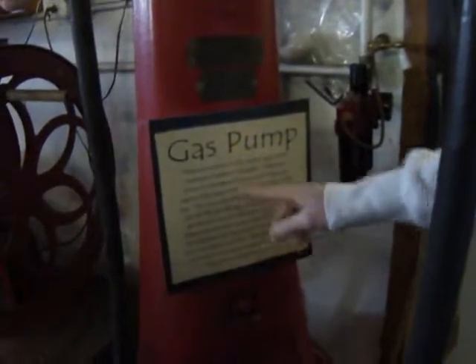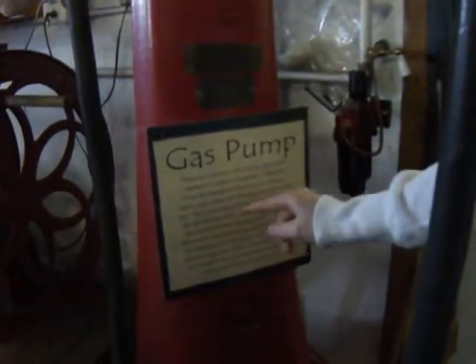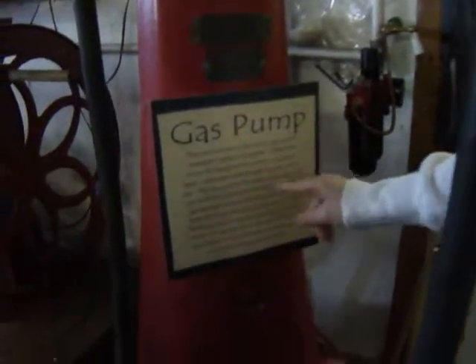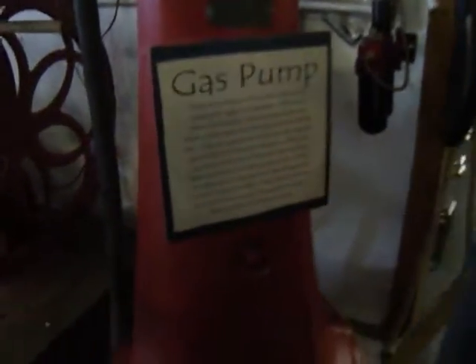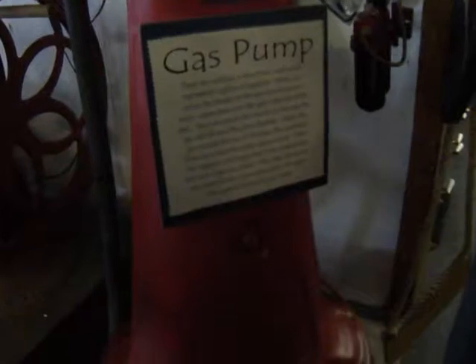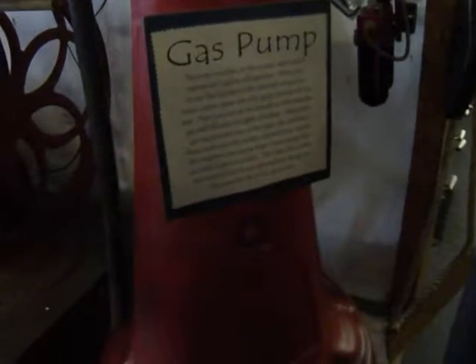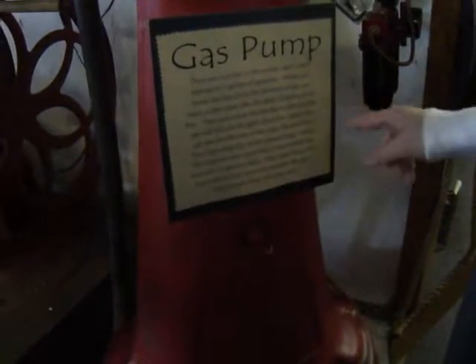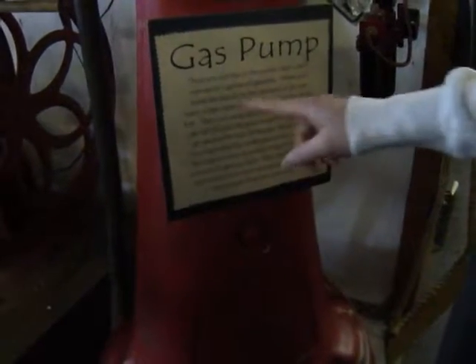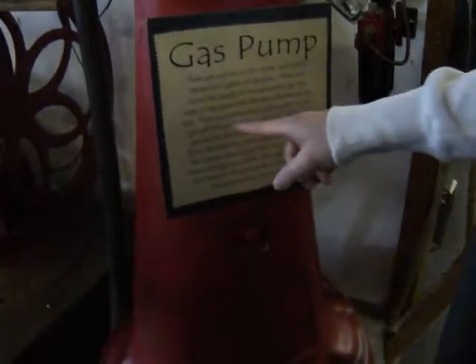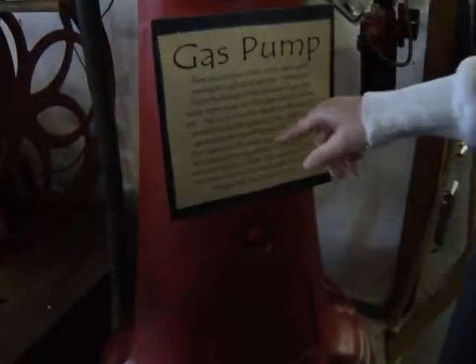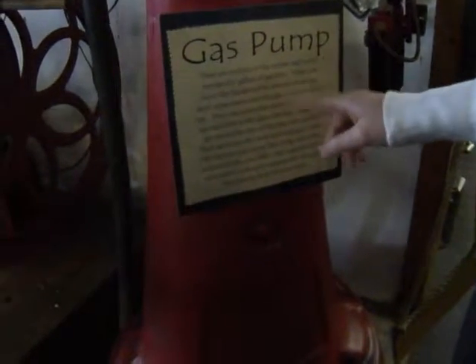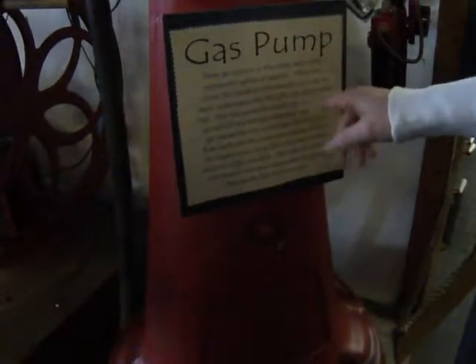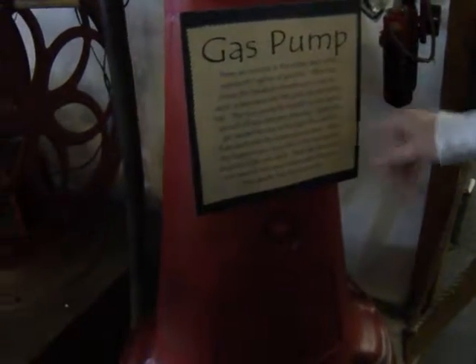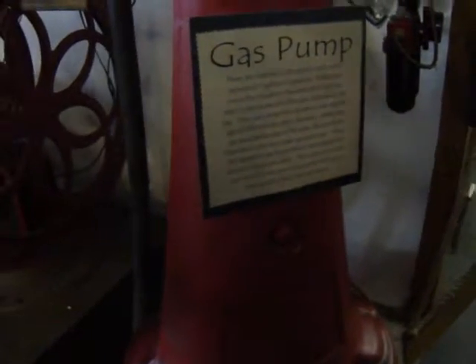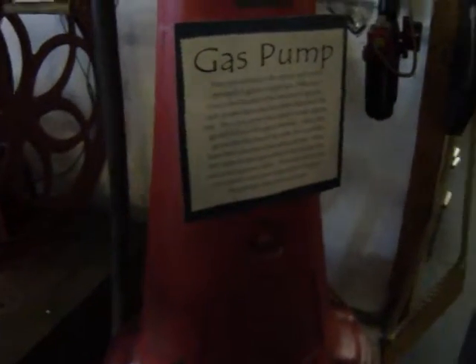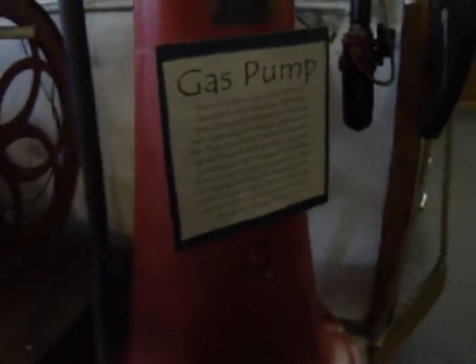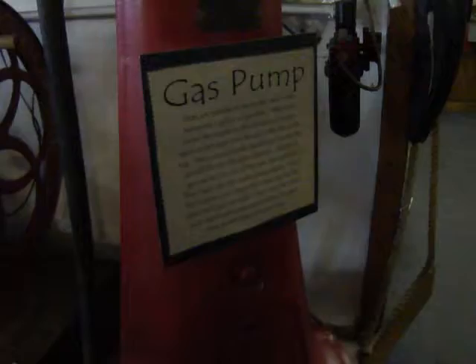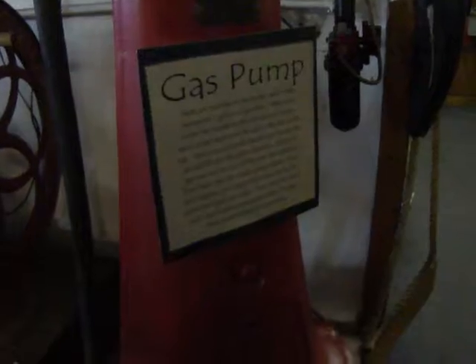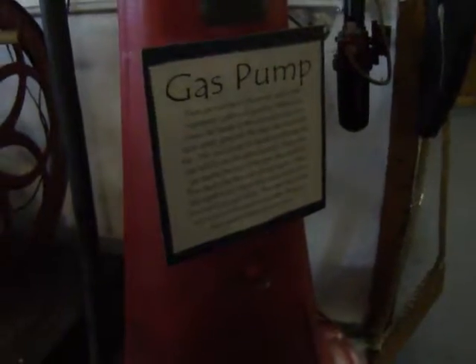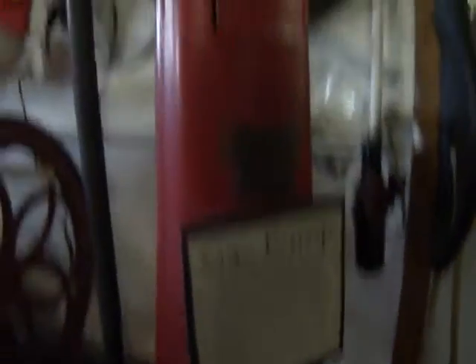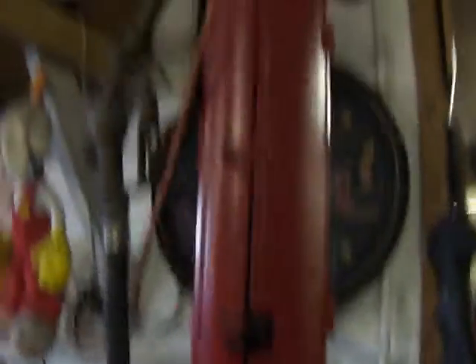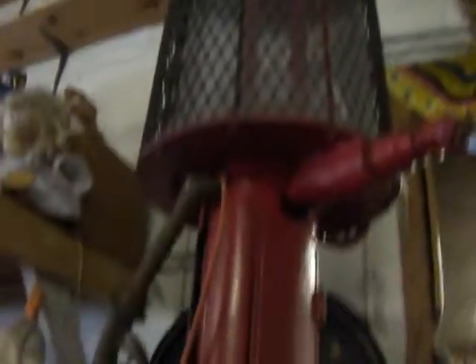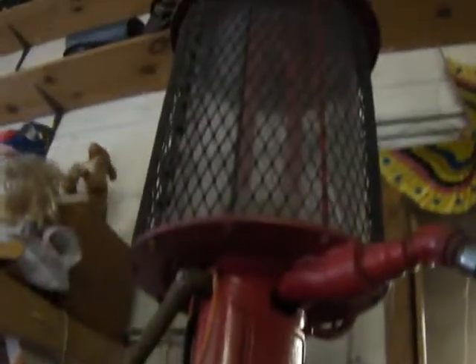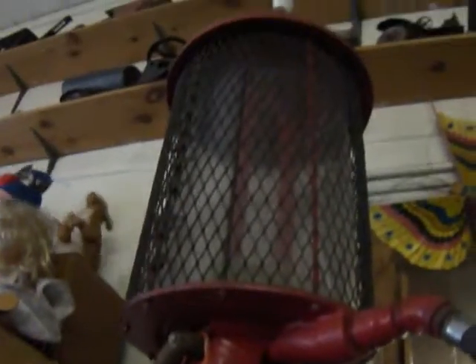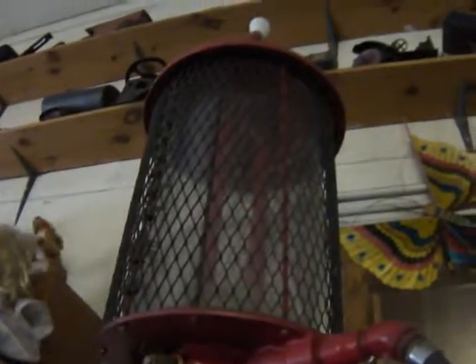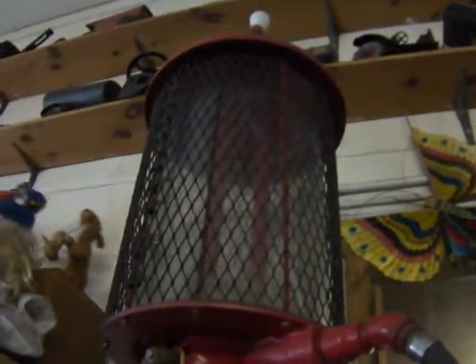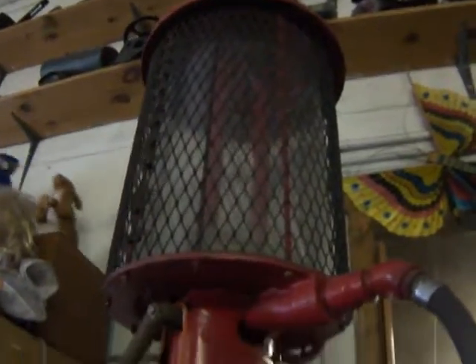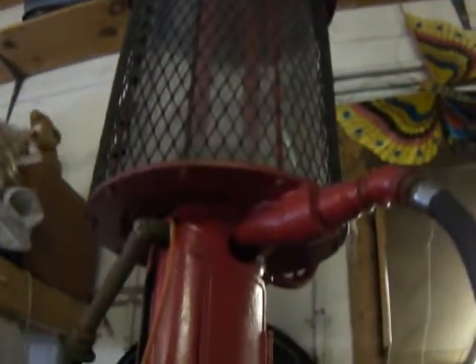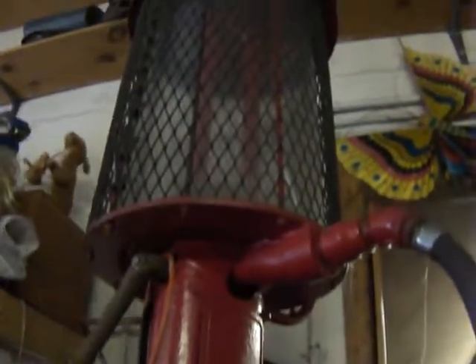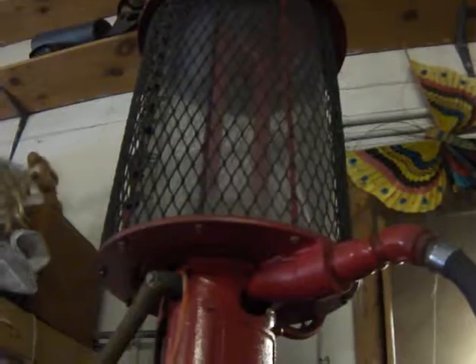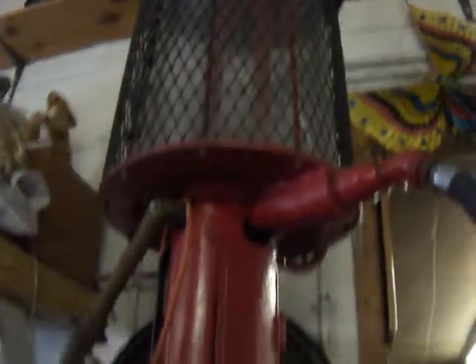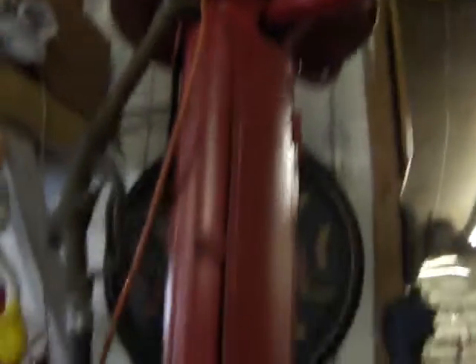When you move the handle to the amount of gas you want, a pipe raises into the glass chamber at the top. Then you pump the handle on this side, and the gas will fill into the glass chamber.